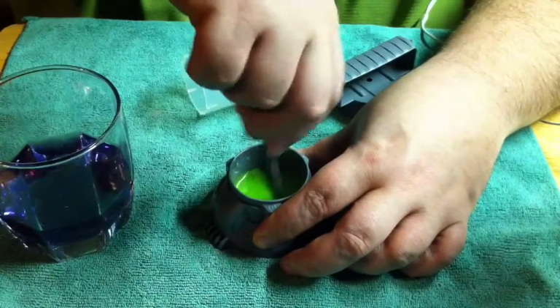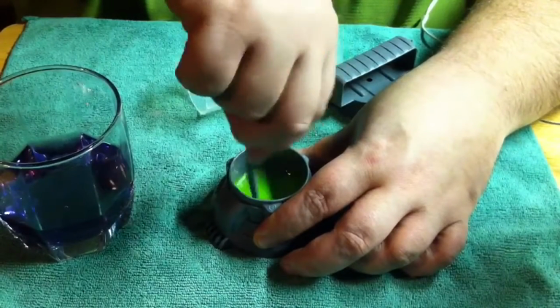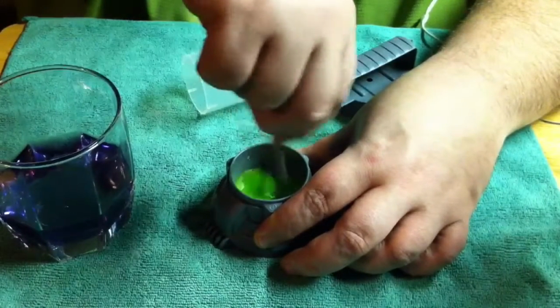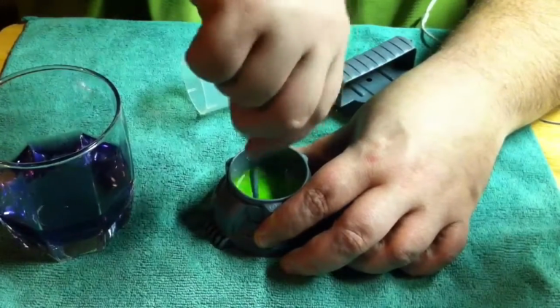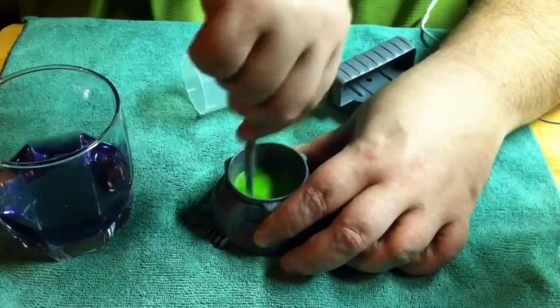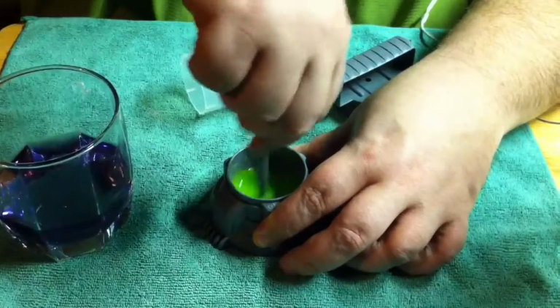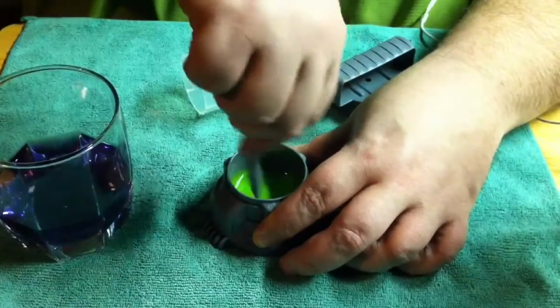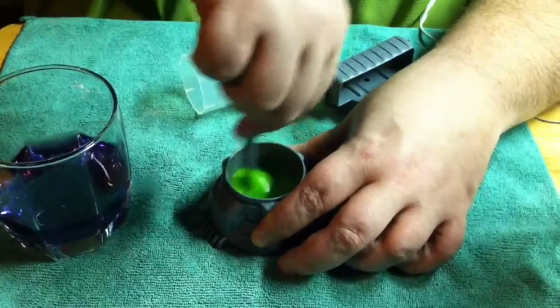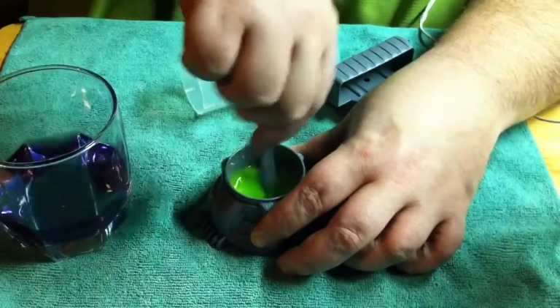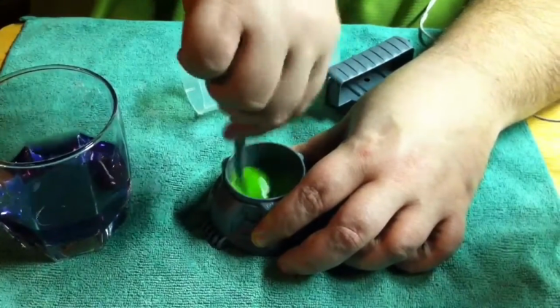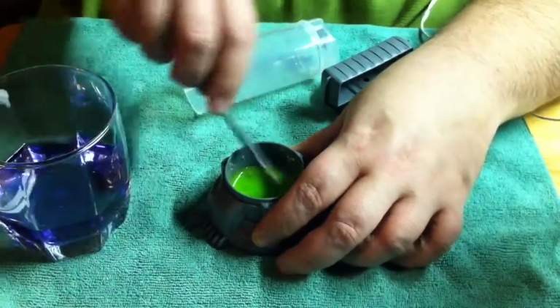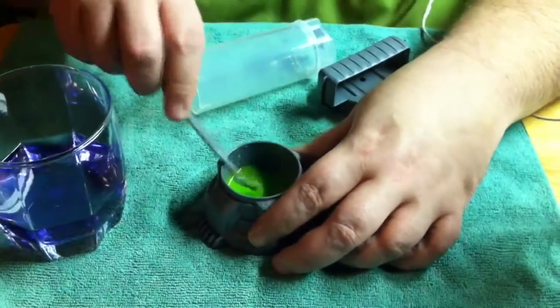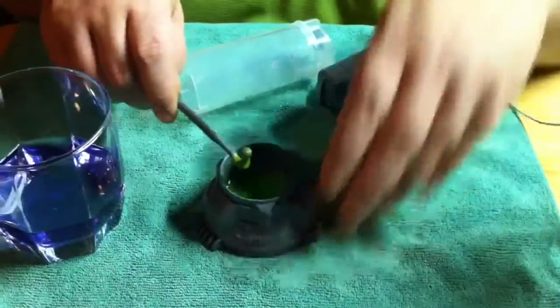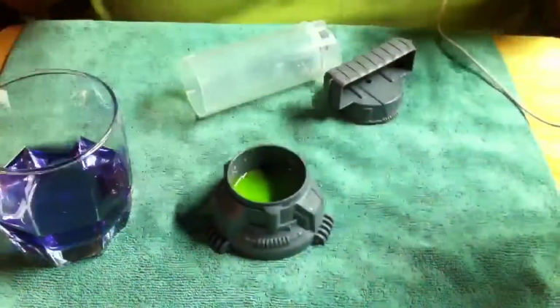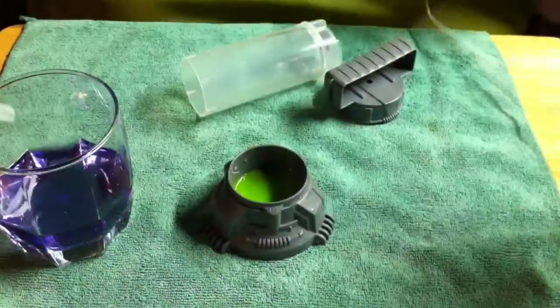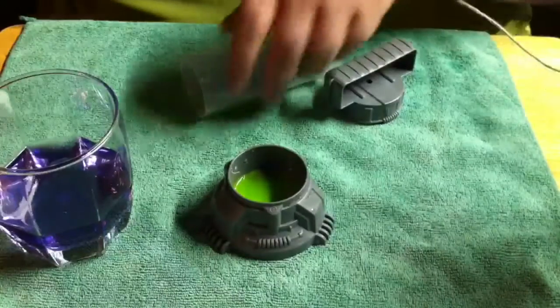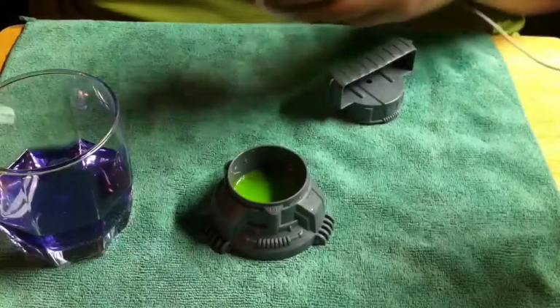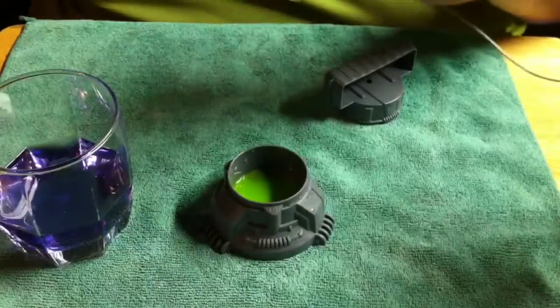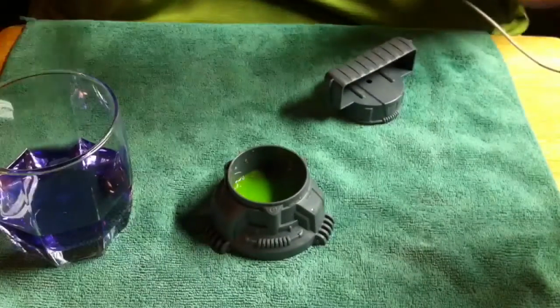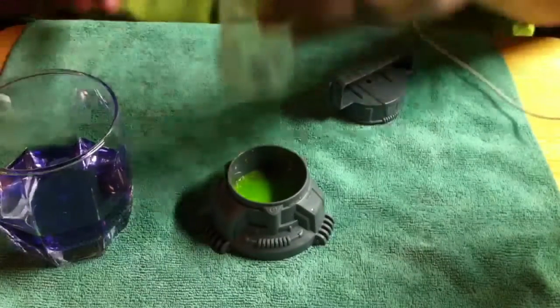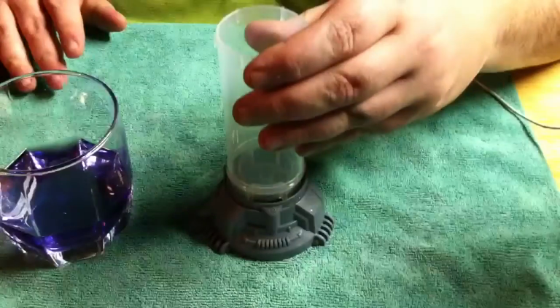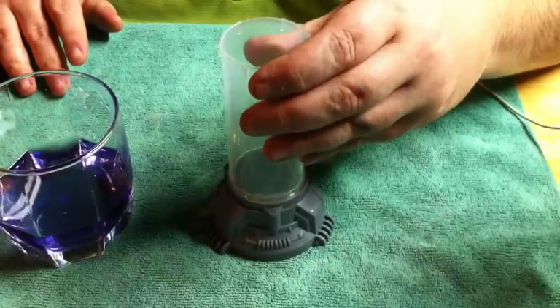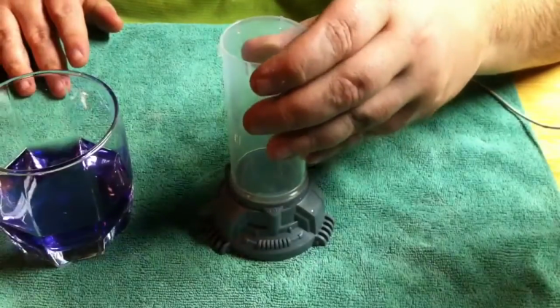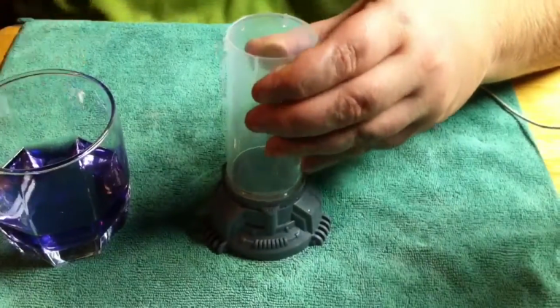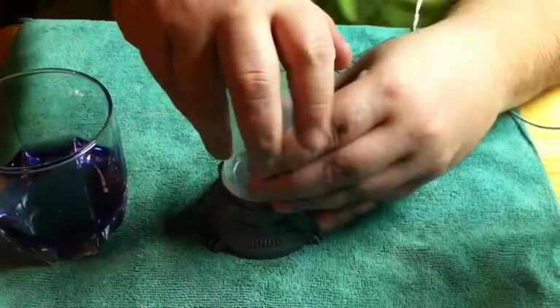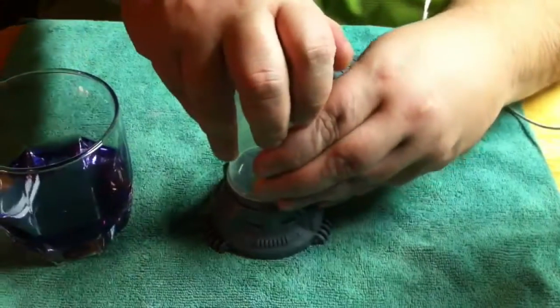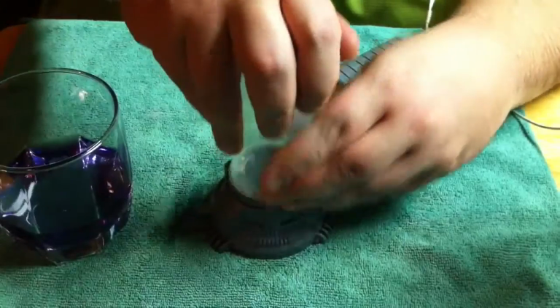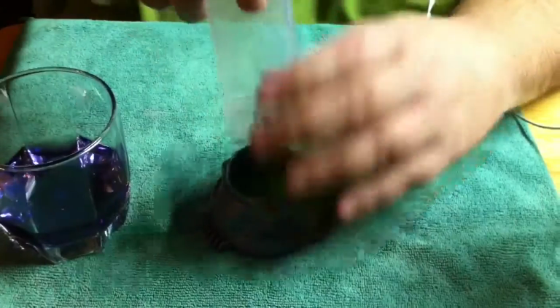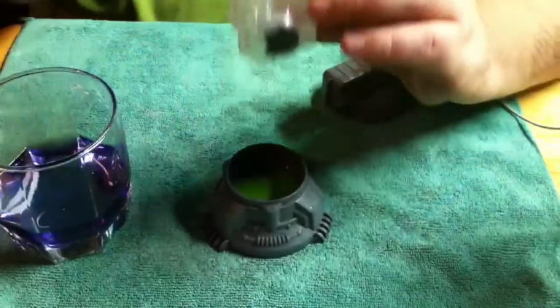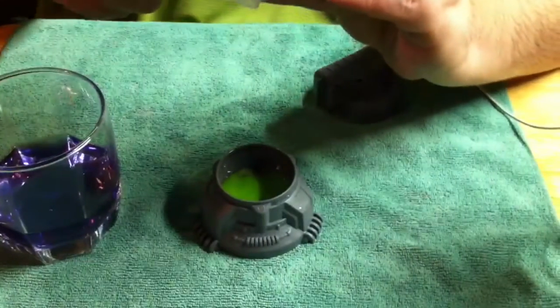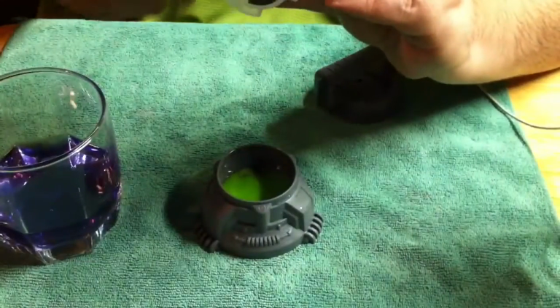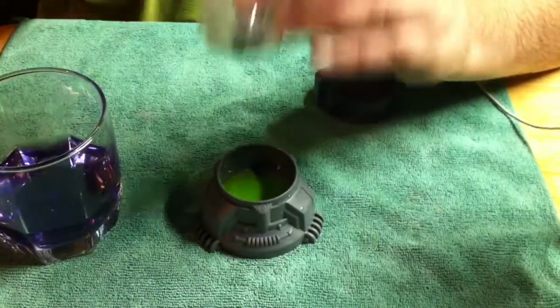It says use room temperature water for this. It's wintertime so room temperature is kind of cold — let's see what happens. You take this, line it up like so. I'm gonna have it on the little hose so it makes little holes instead of one big stream.